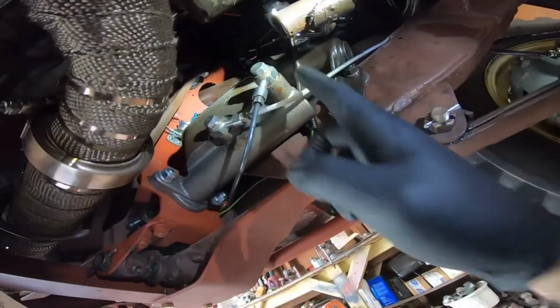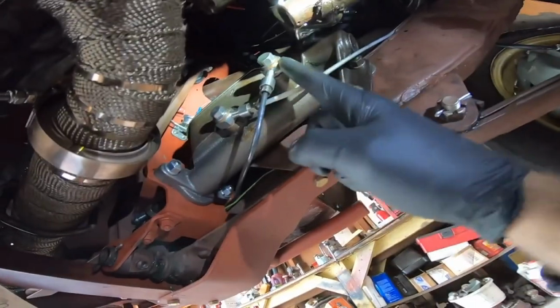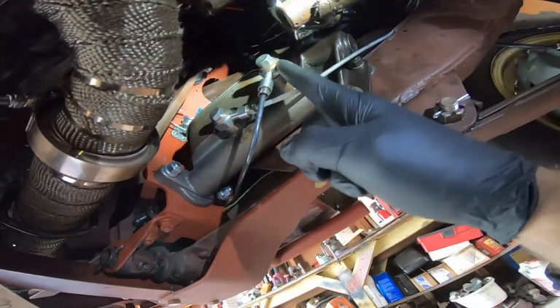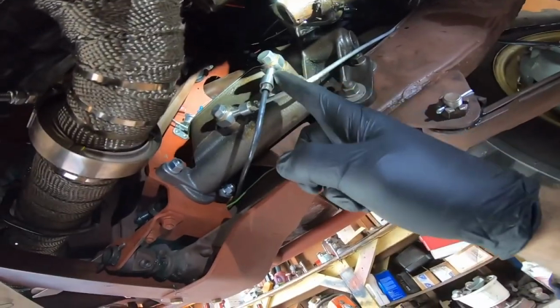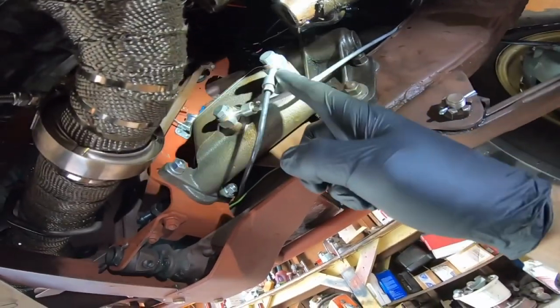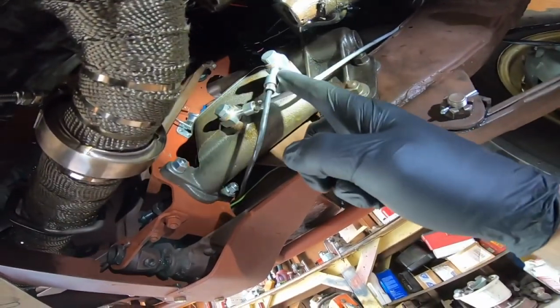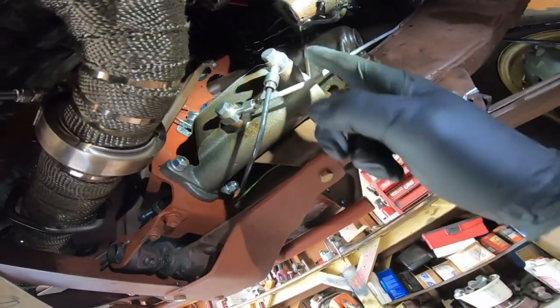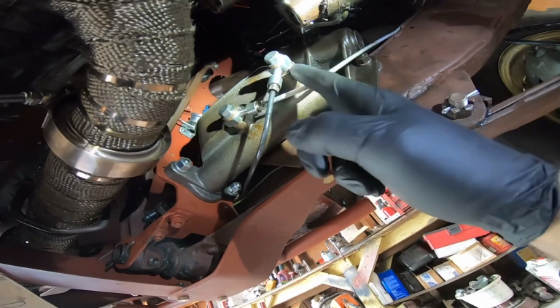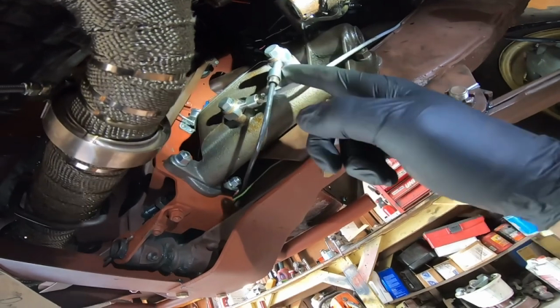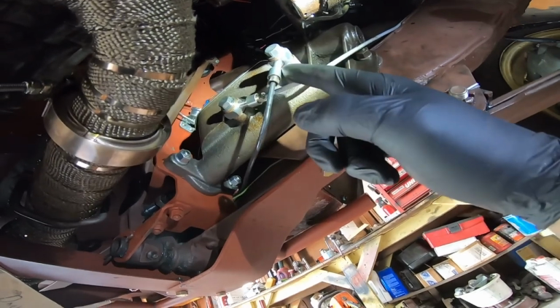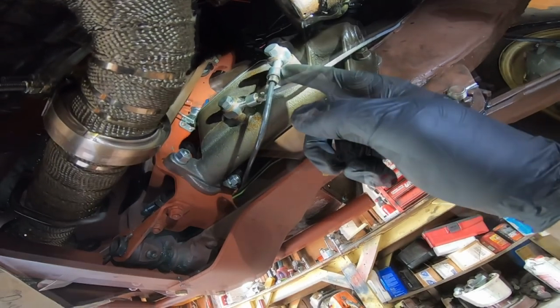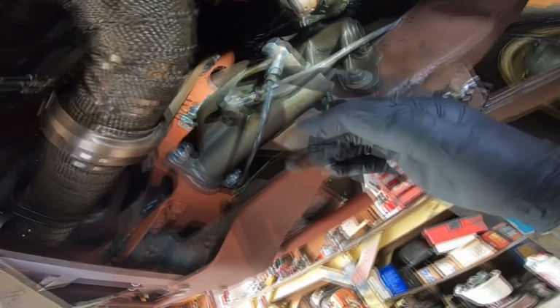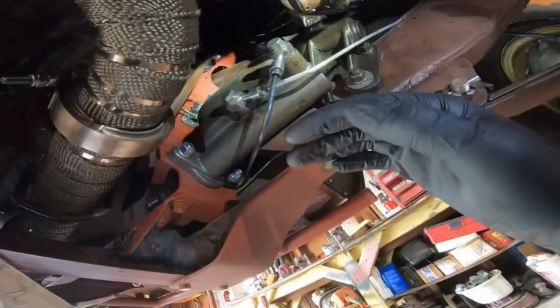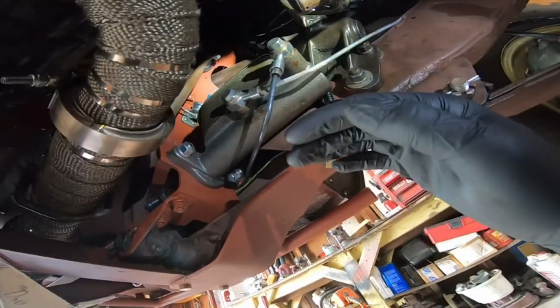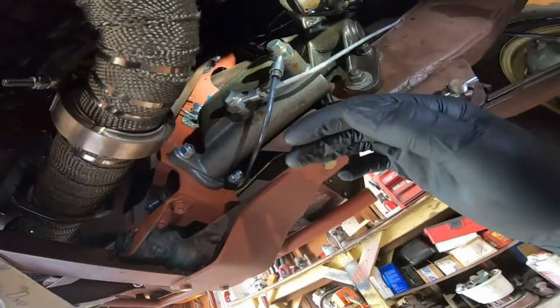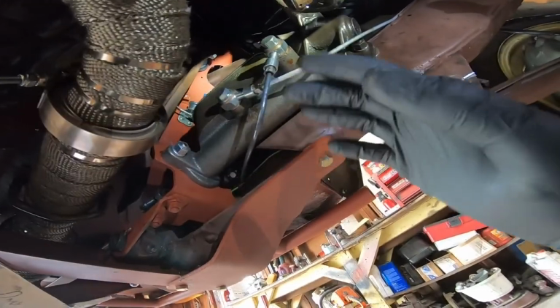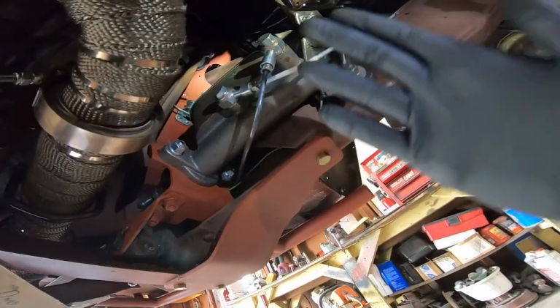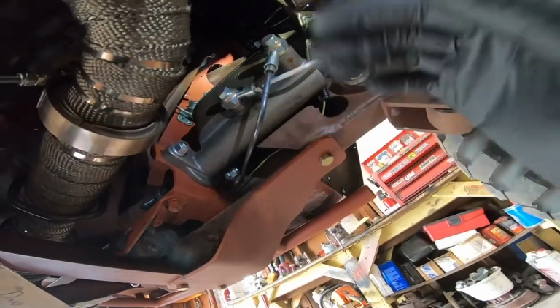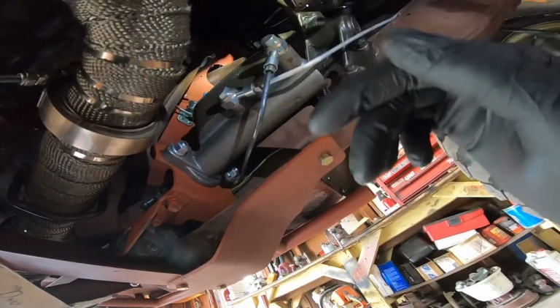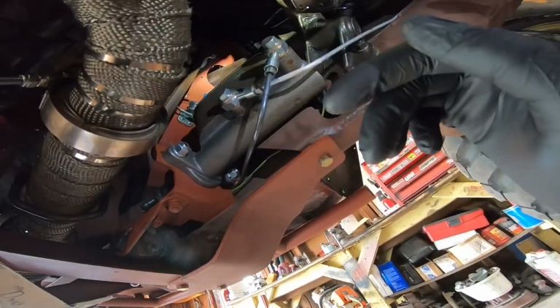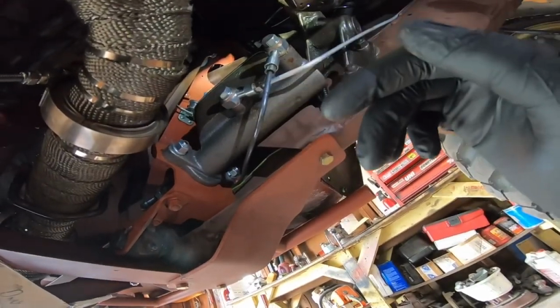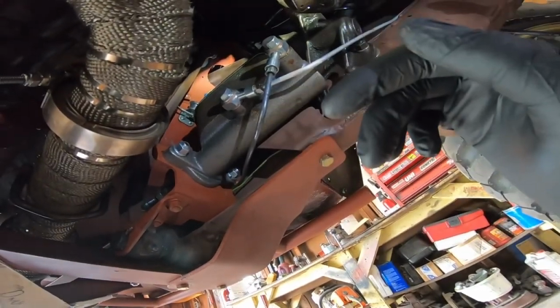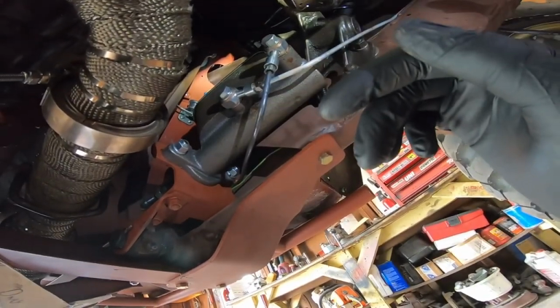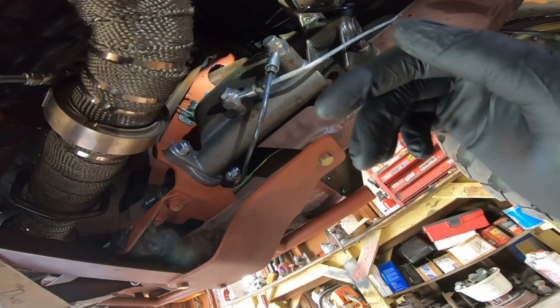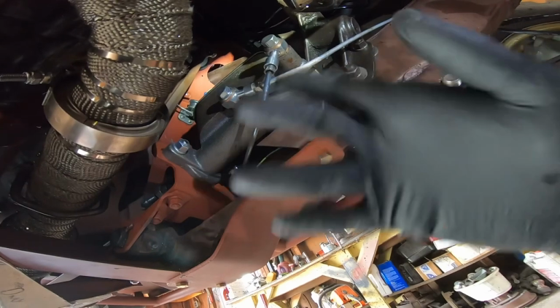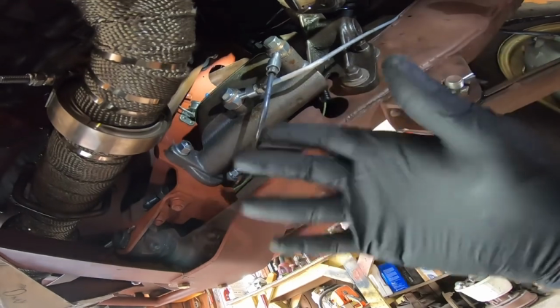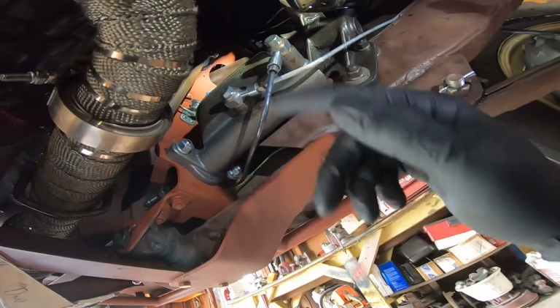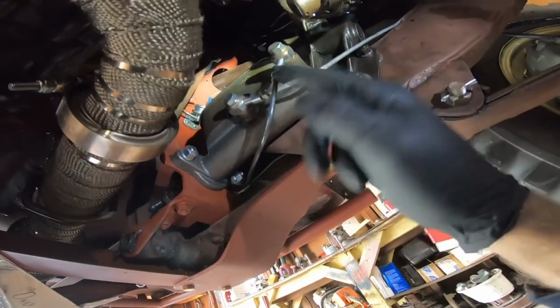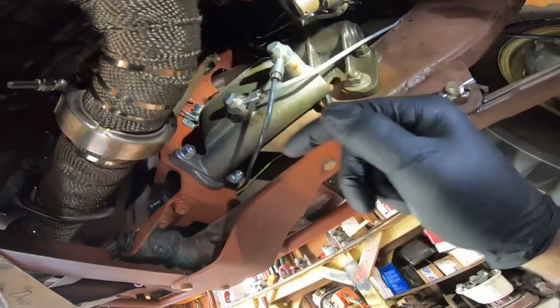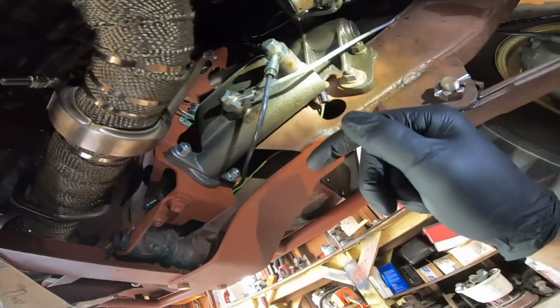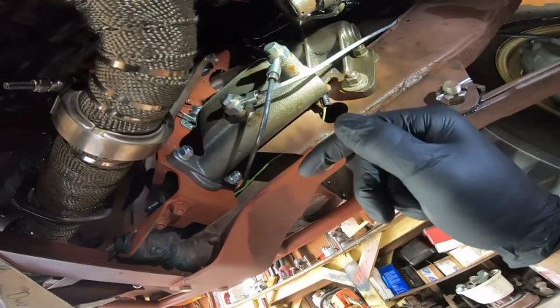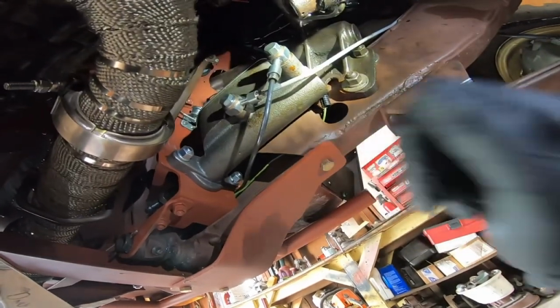Once you remove this, you are going to have fluid coming out of it, so have a bucket nearby. Anytime I'm dealing with brake fluid, I like to wear gloves because this stuff is nasty on your skin.